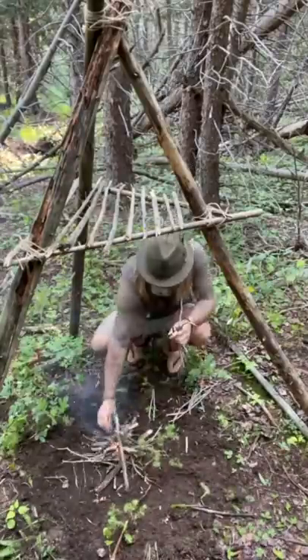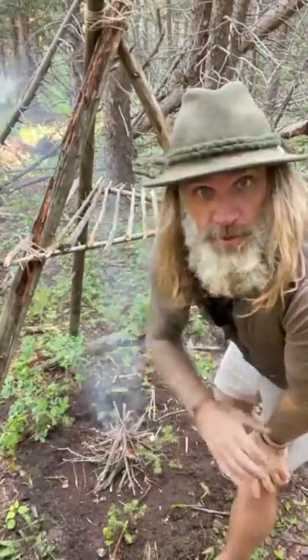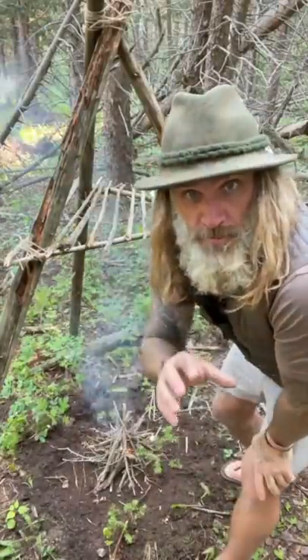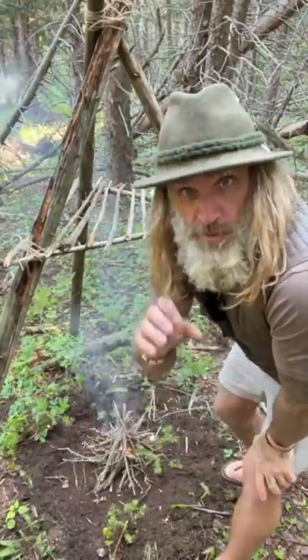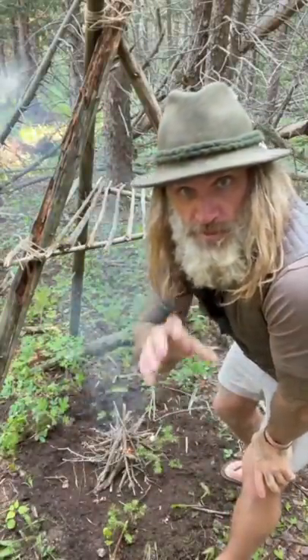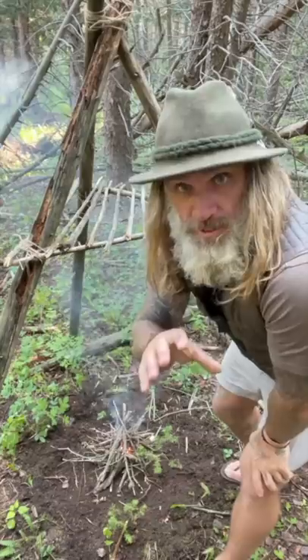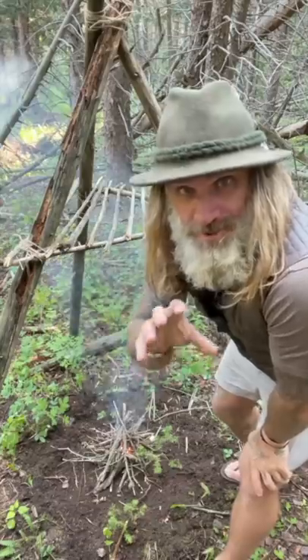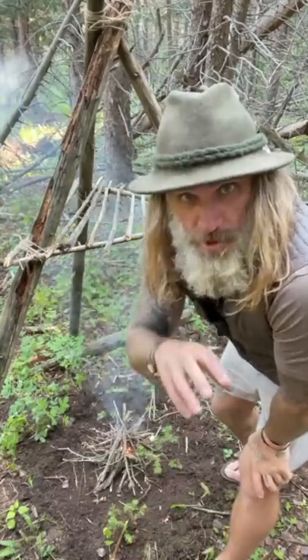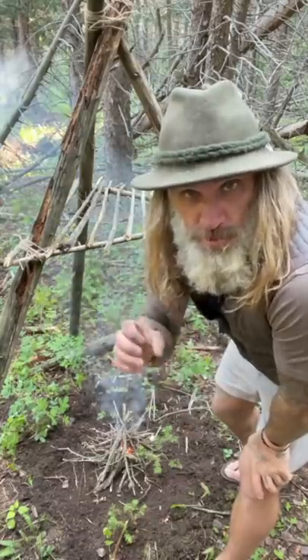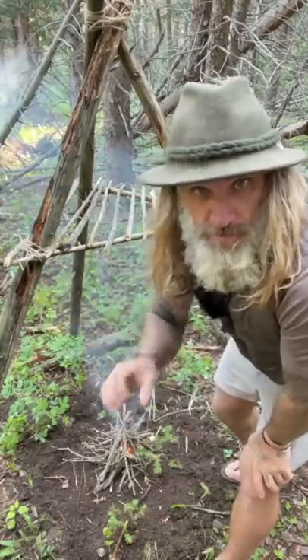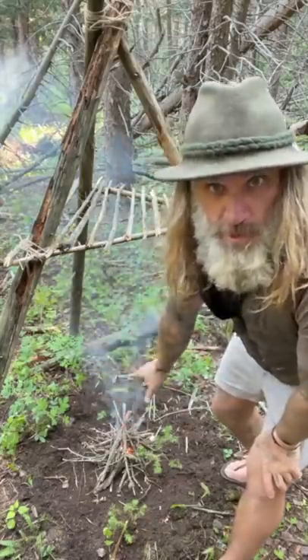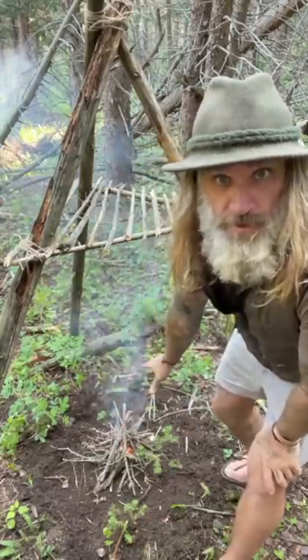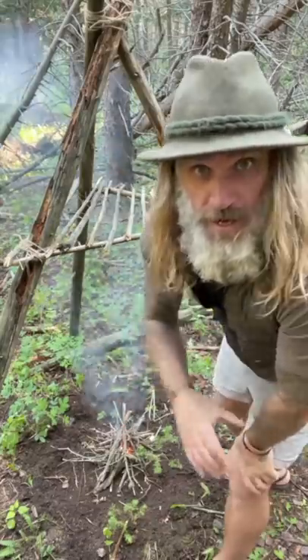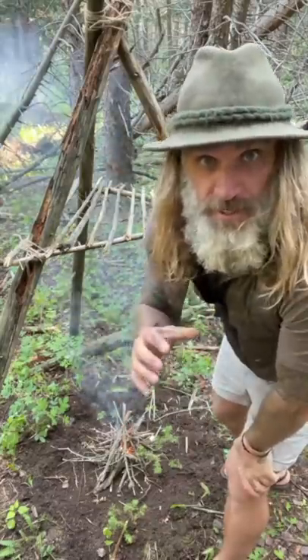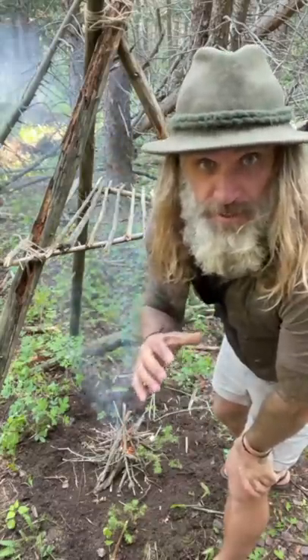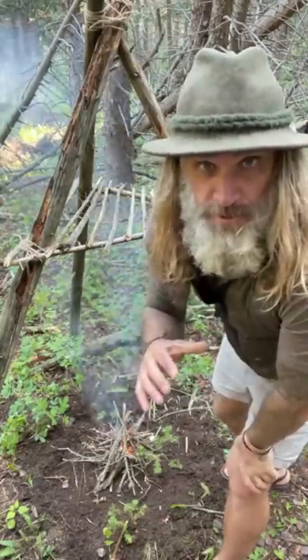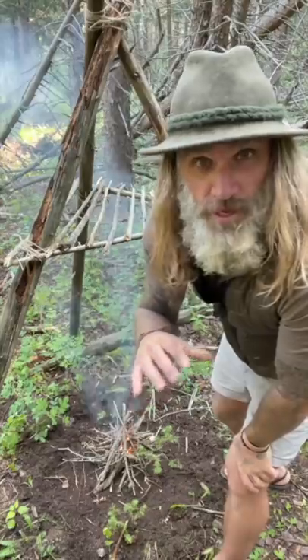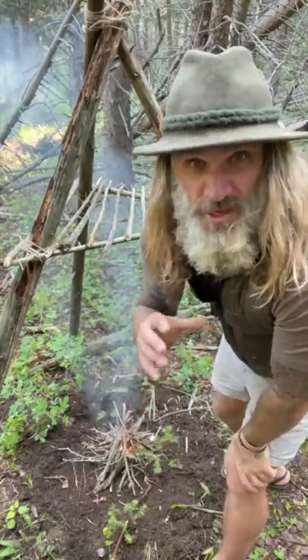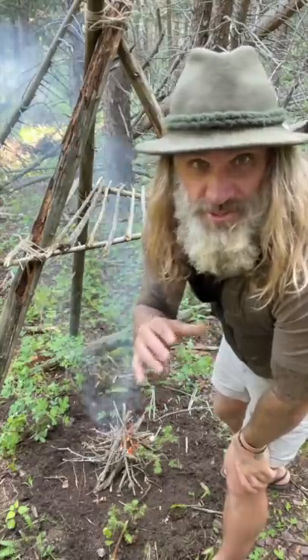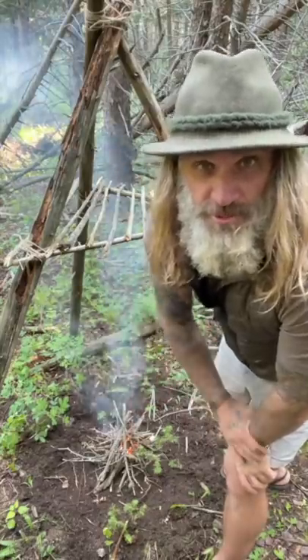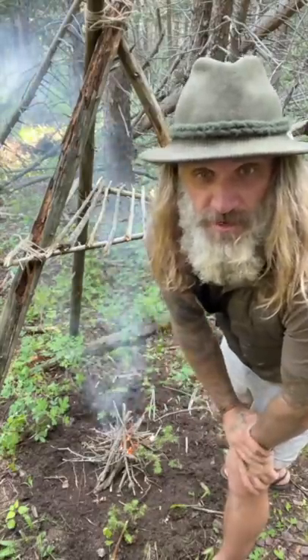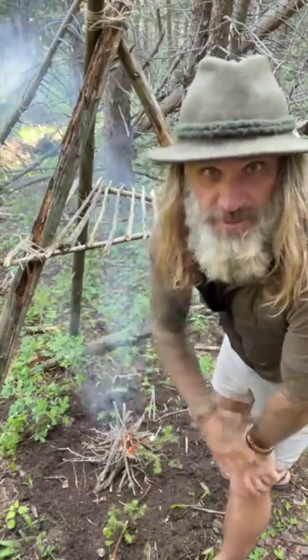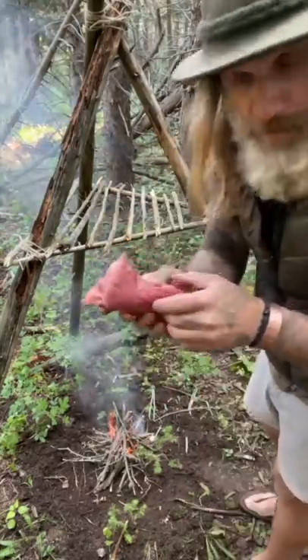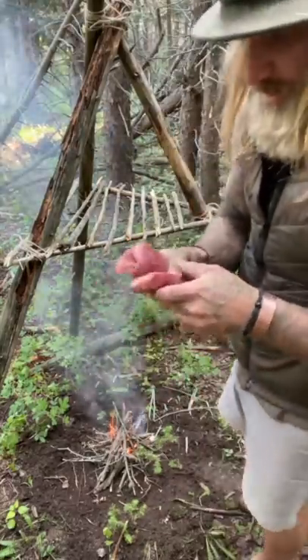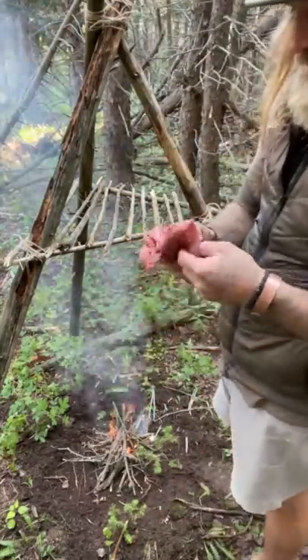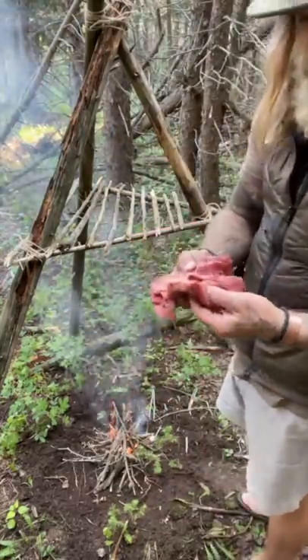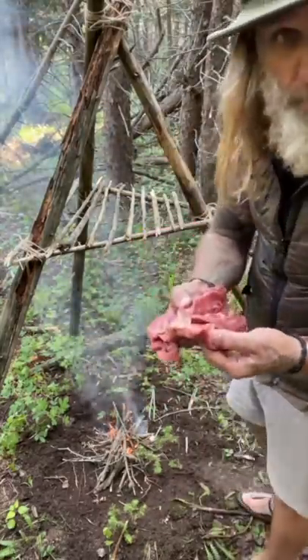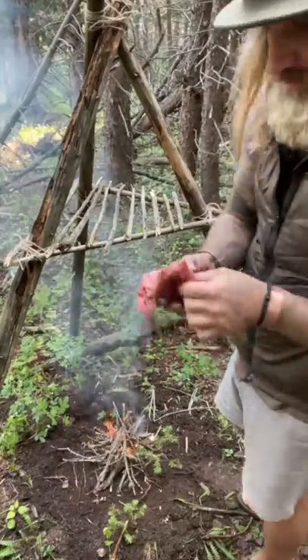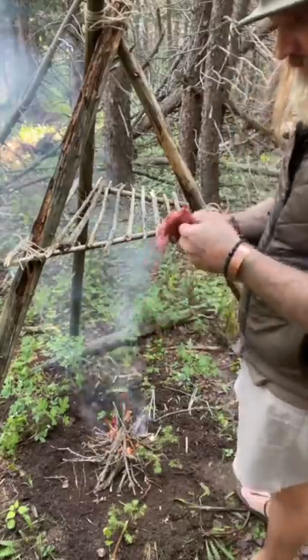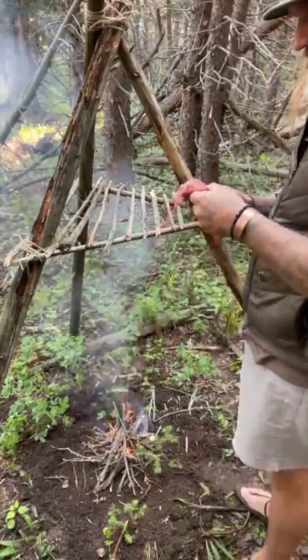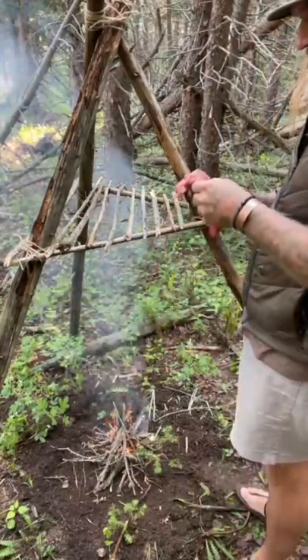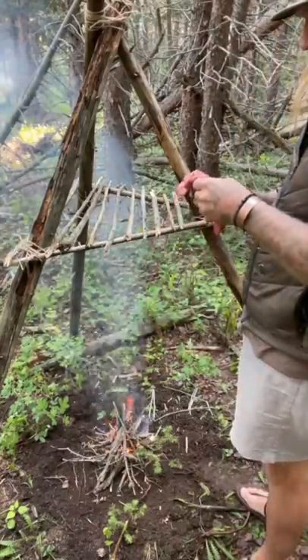Not looking to cook the meat. I'm looking to smoke it and draw all the moisture out of it by a low heat fire. Ideally, I like to get my temperature right around 160, 165 degrees. Got a bunch of meat here. I've already cut it up and processed it. I'm just going to lay it on the smoker.